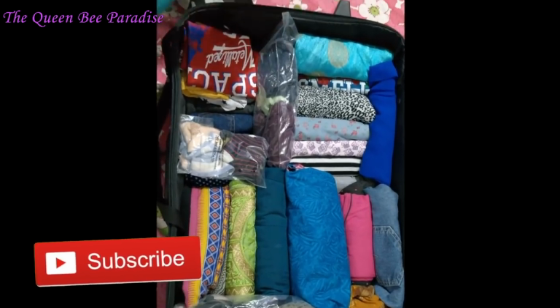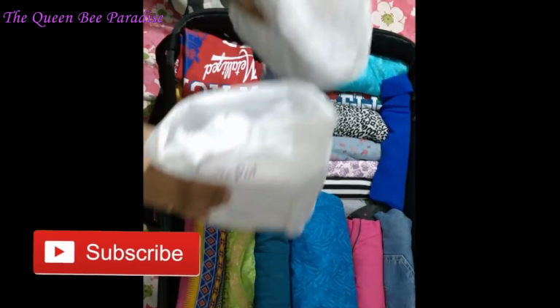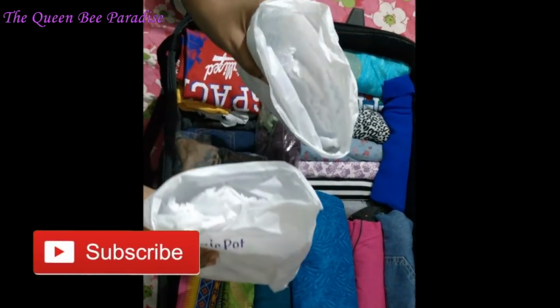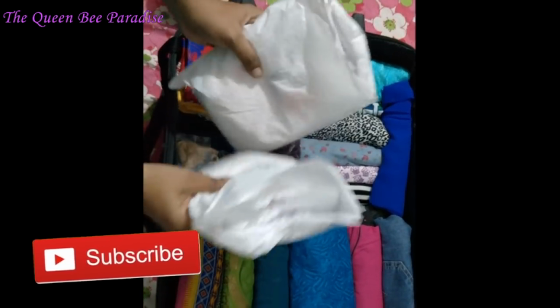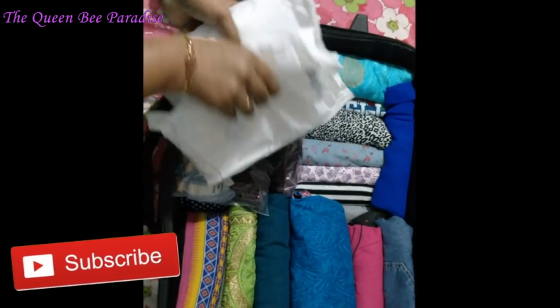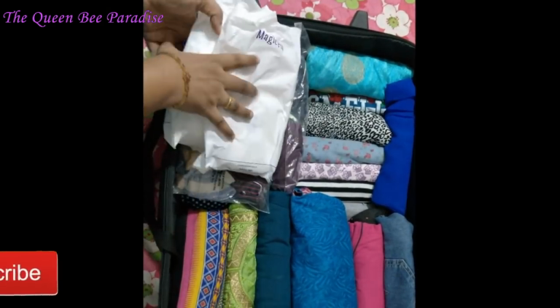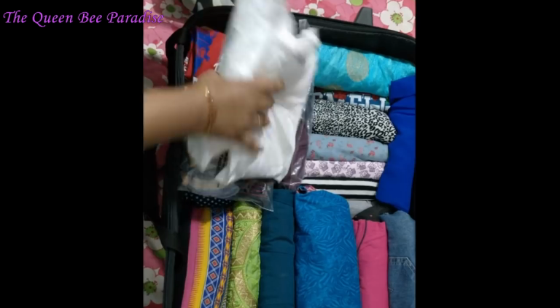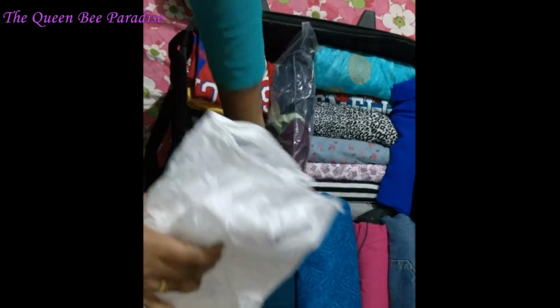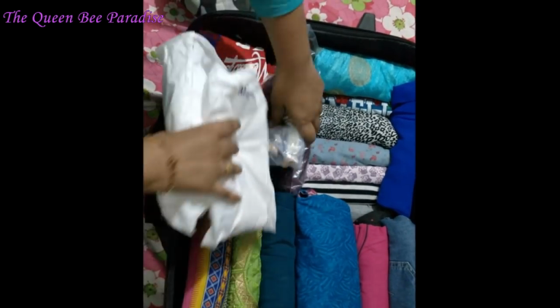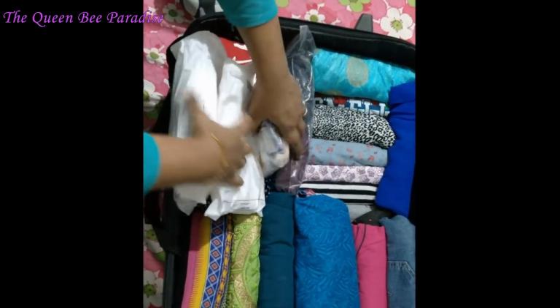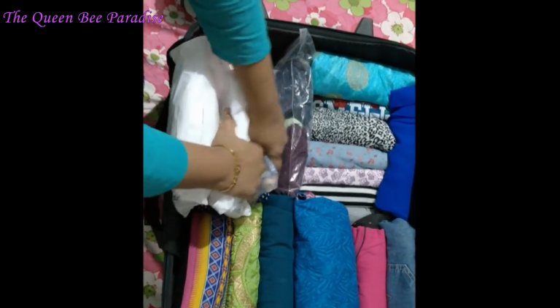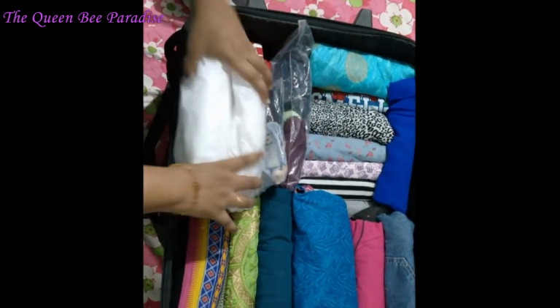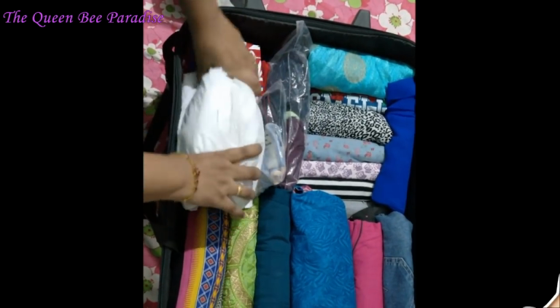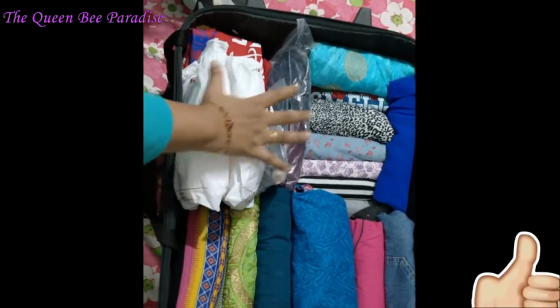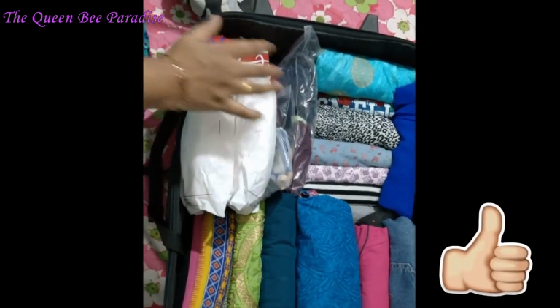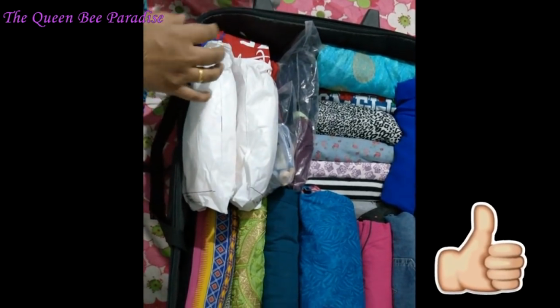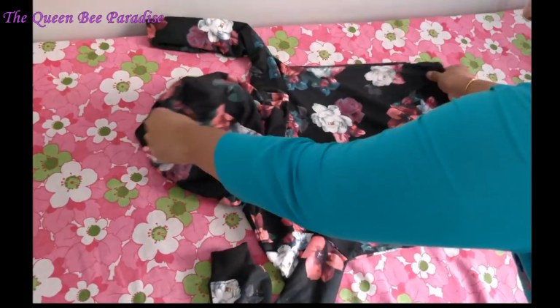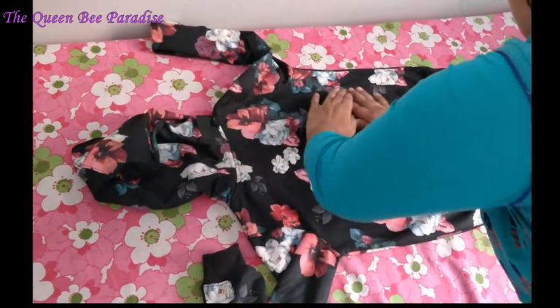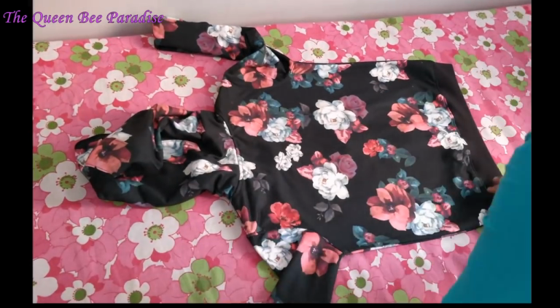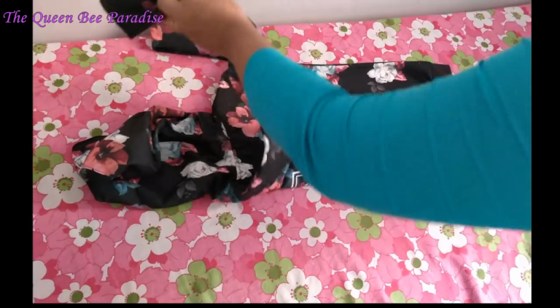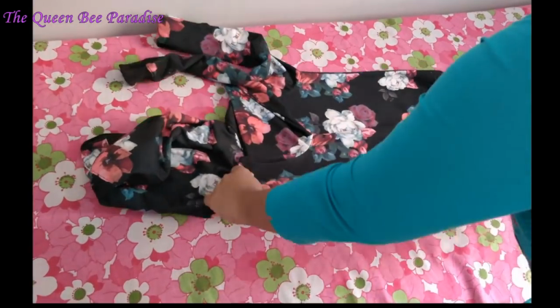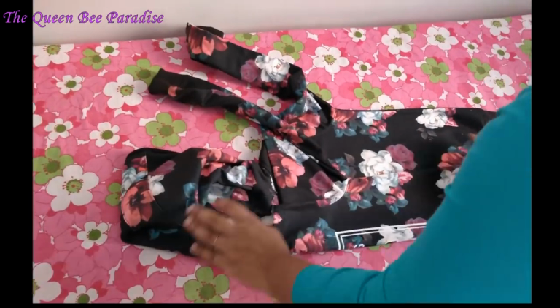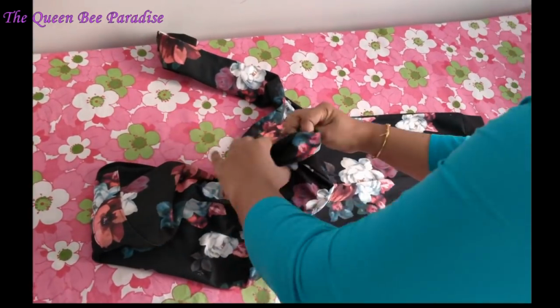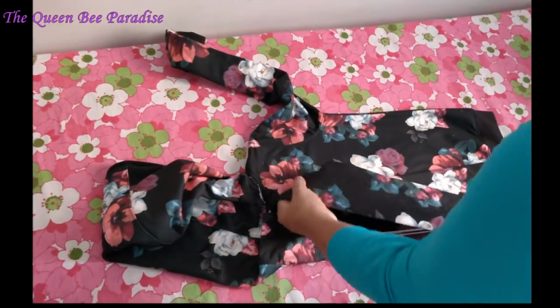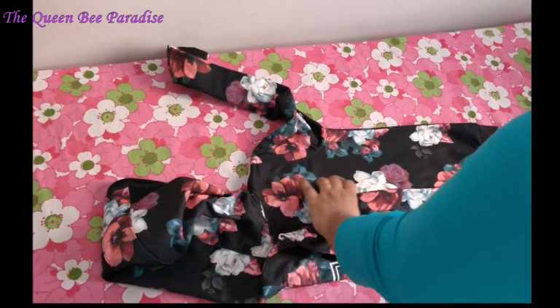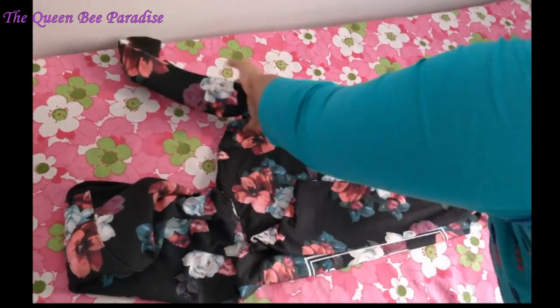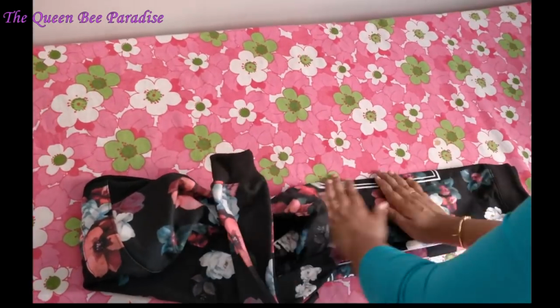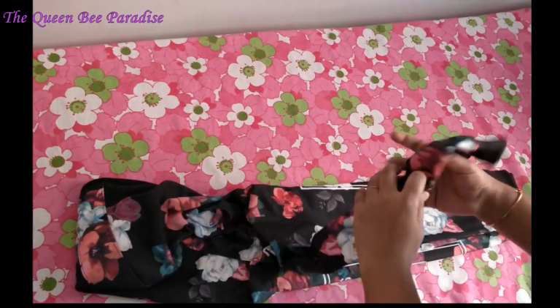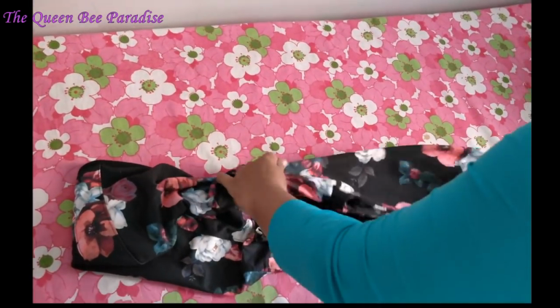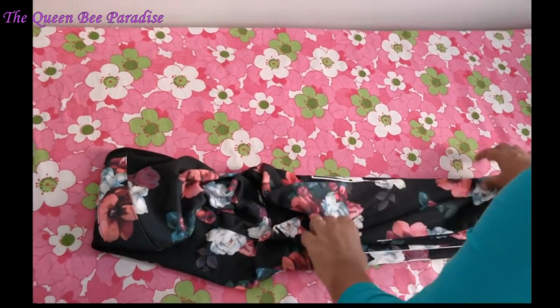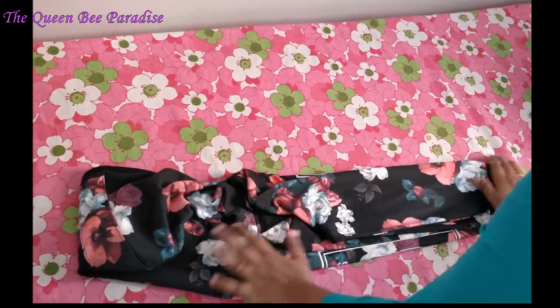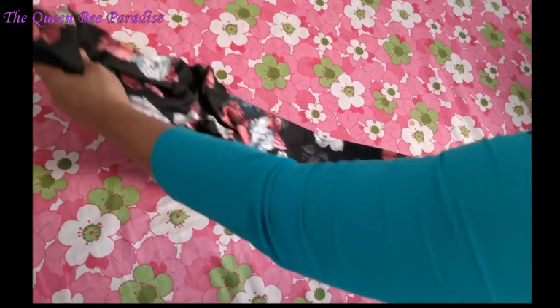It is a good idea to pack diapers in small packets rather than carrying a single bulkier pack. Jackets can be rolled and covered inside the hood so they occupy very little space.